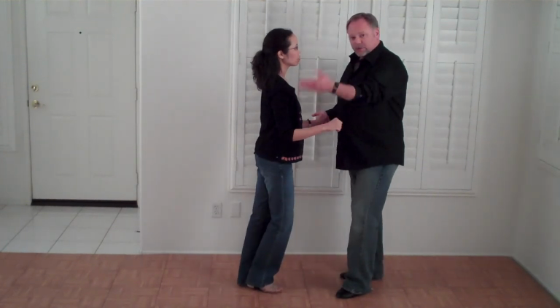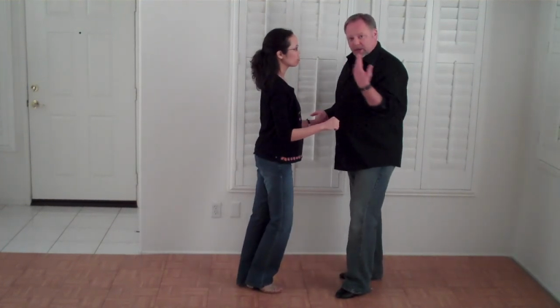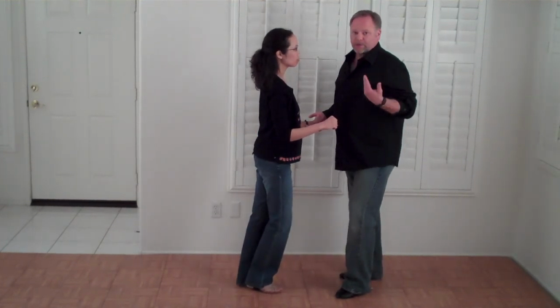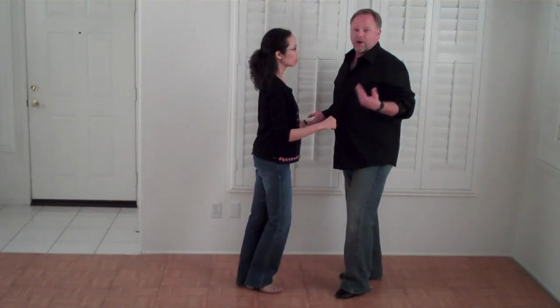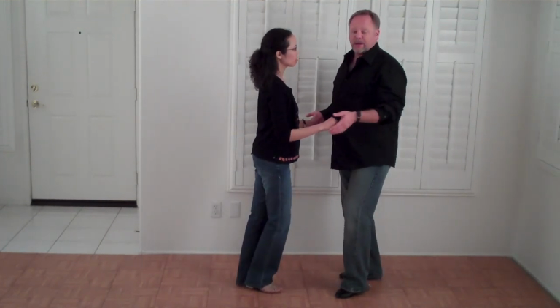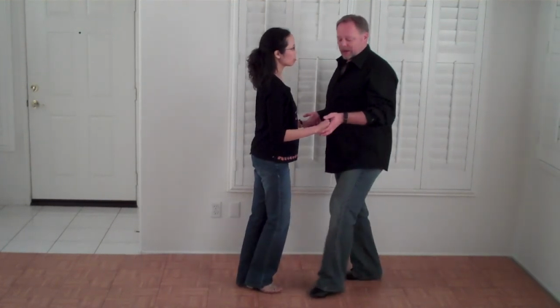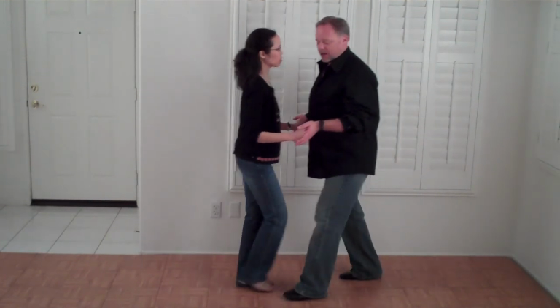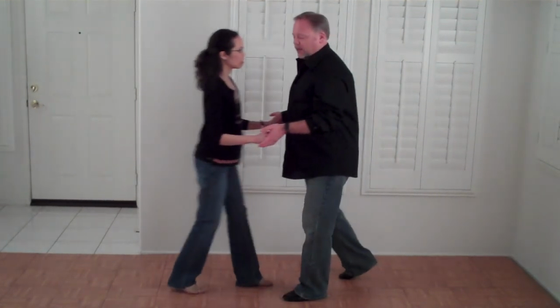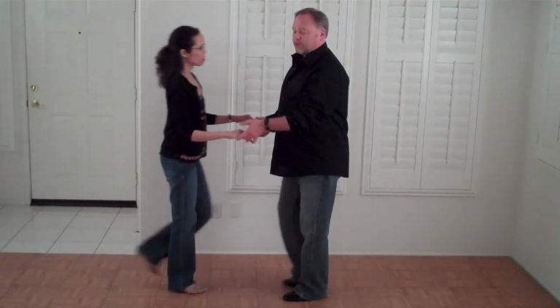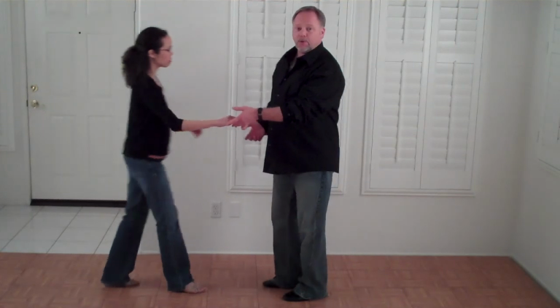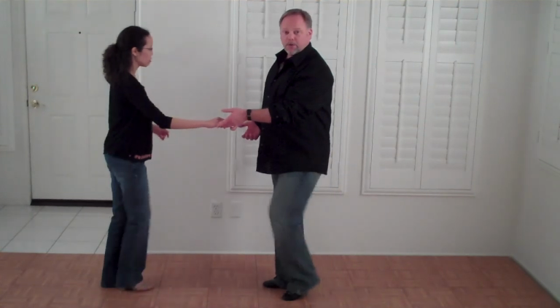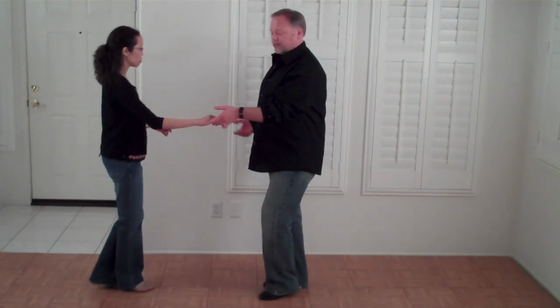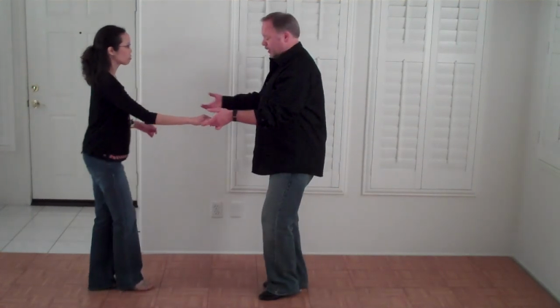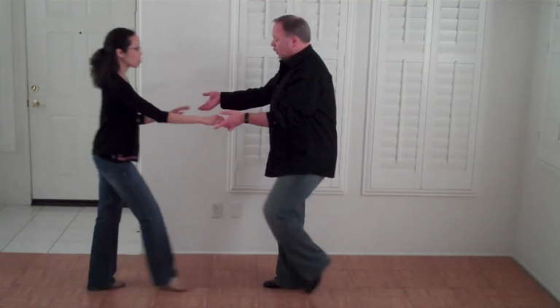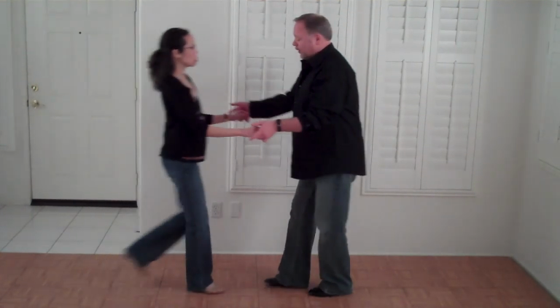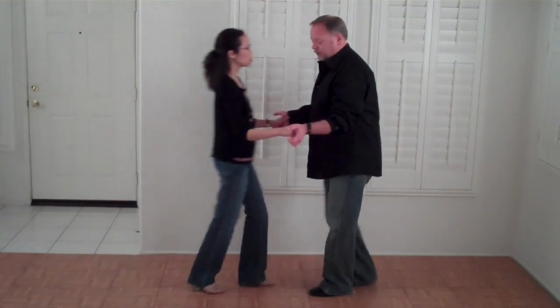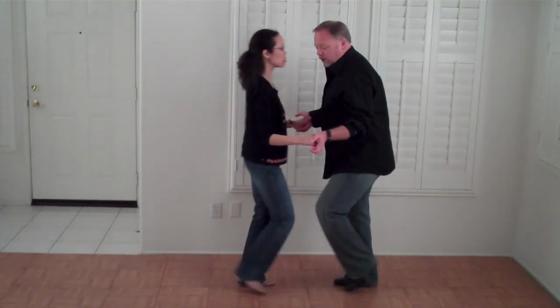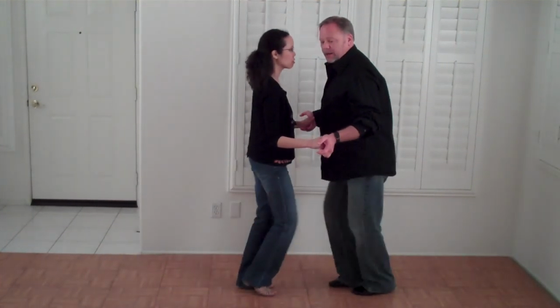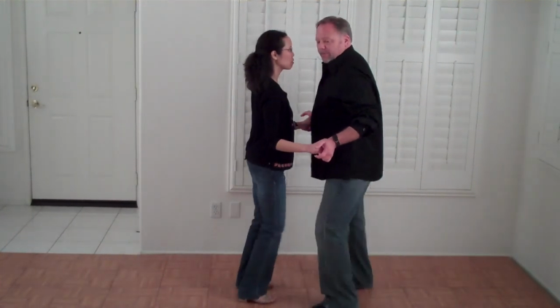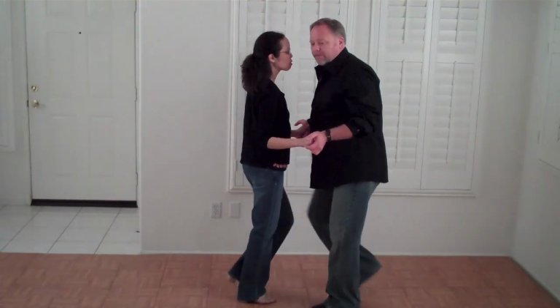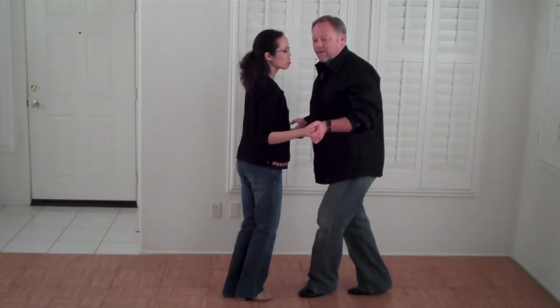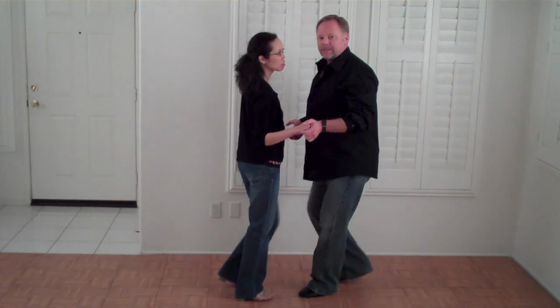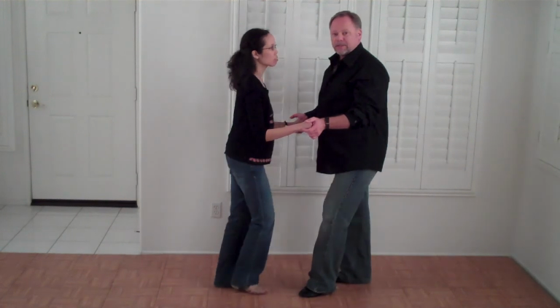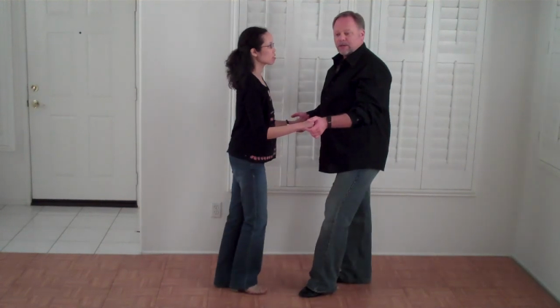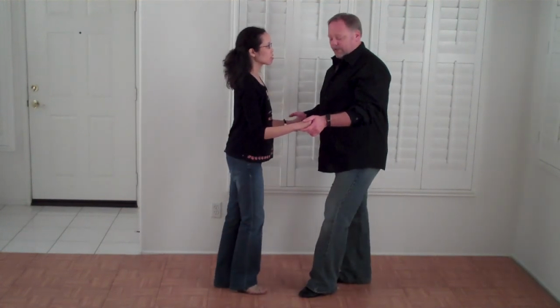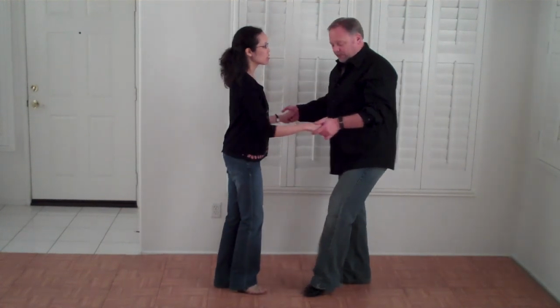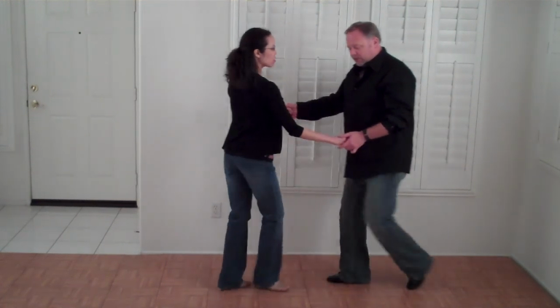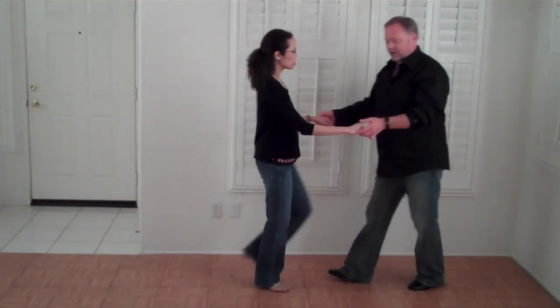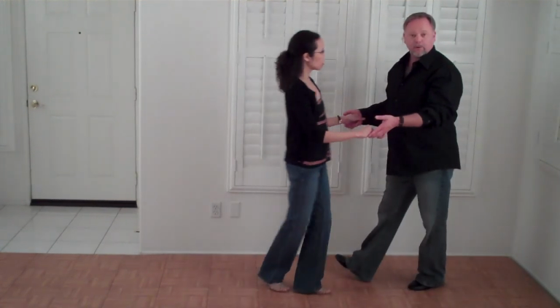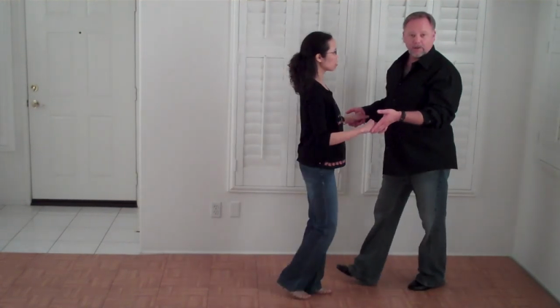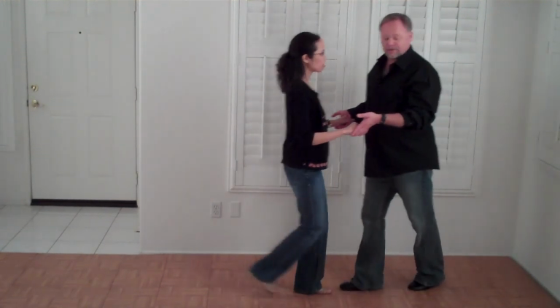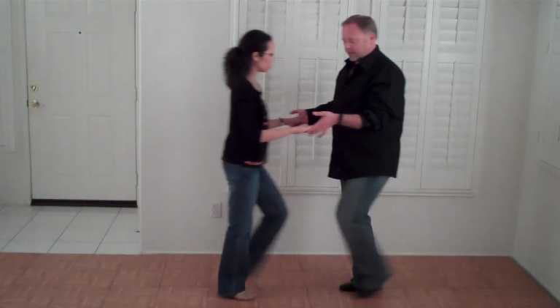Ladies, you keep pressing onto the man the entire time, and gentlemen, you keep holding her up the entire time. One, two, three and four, five and six. And then you have to lead her into the next pattern, or whatever that pattern is going to be.